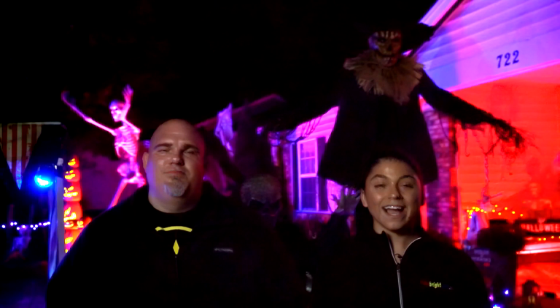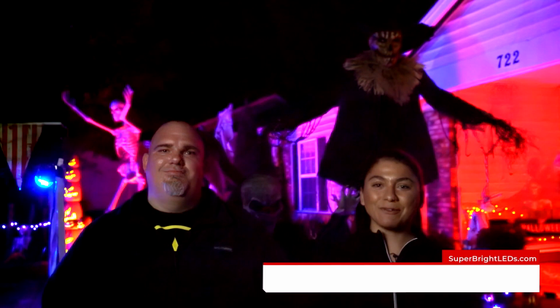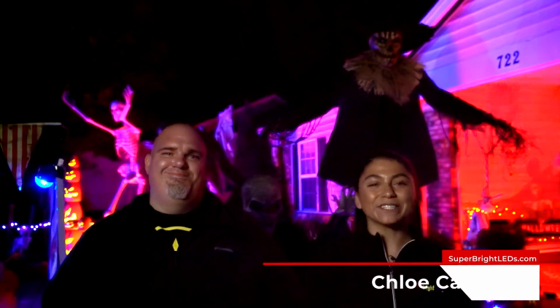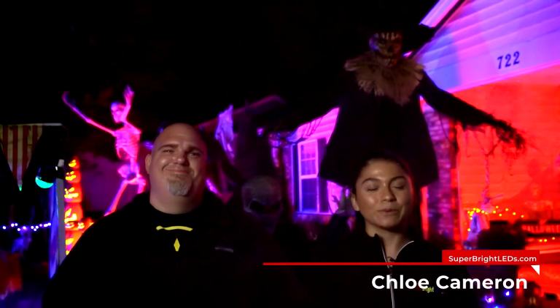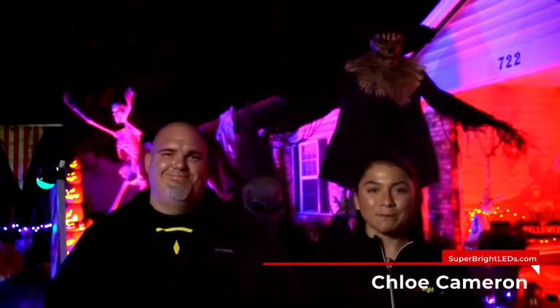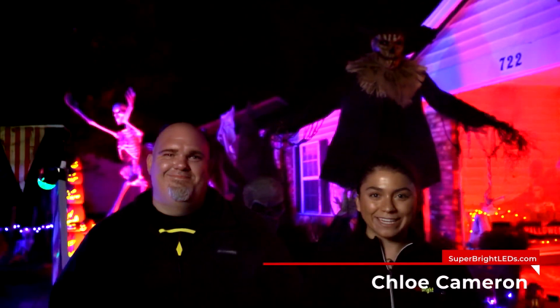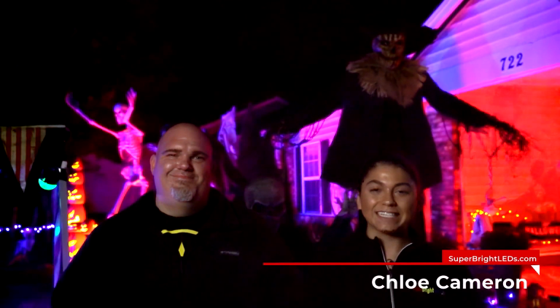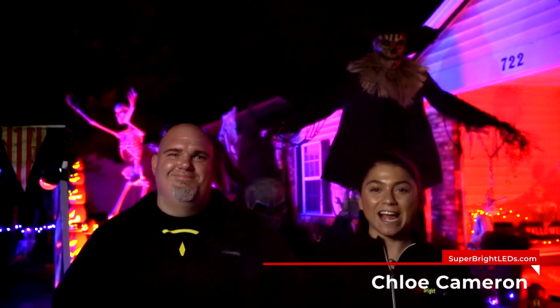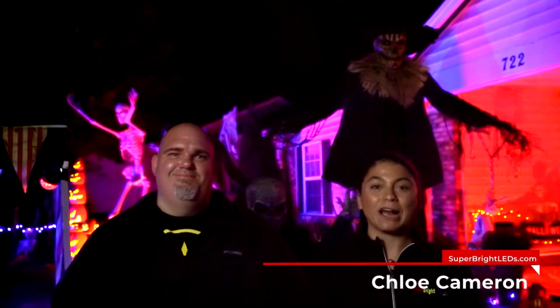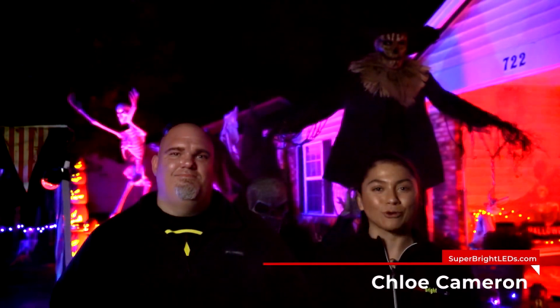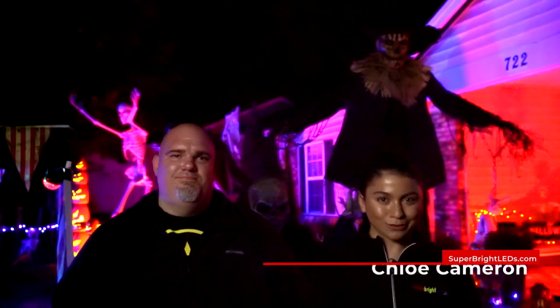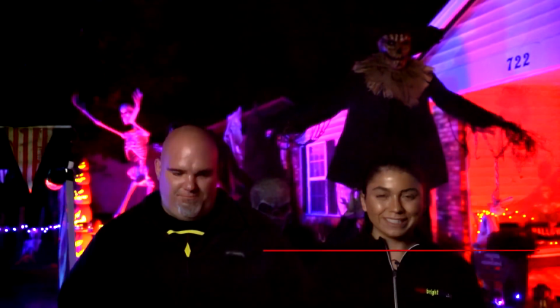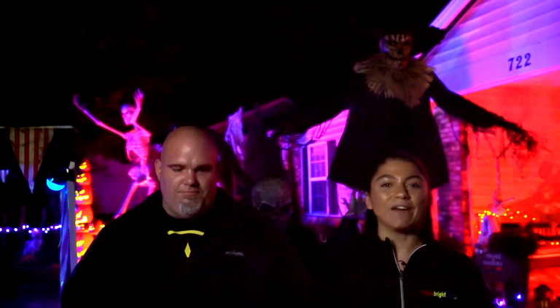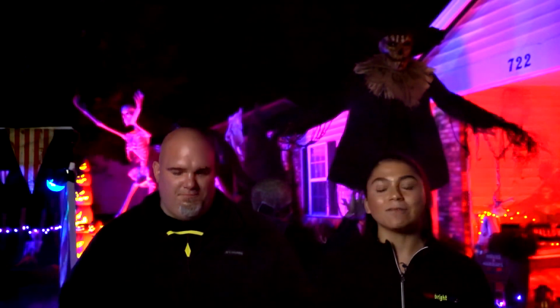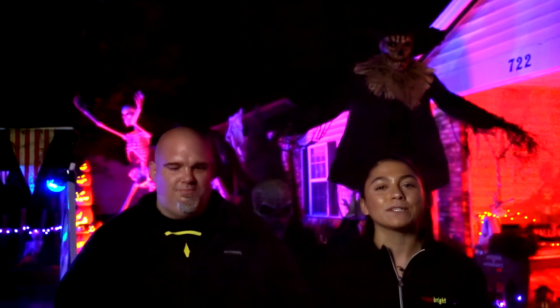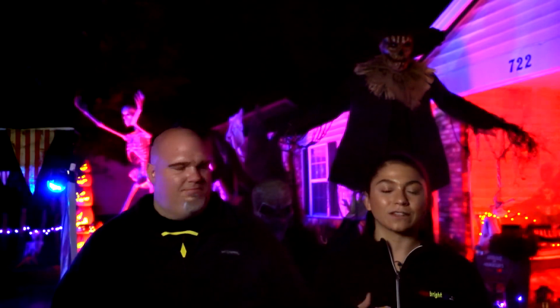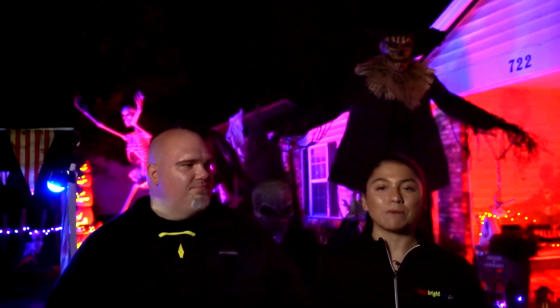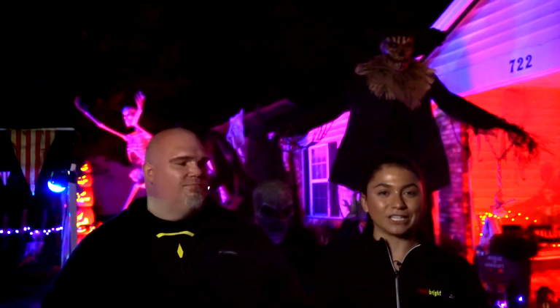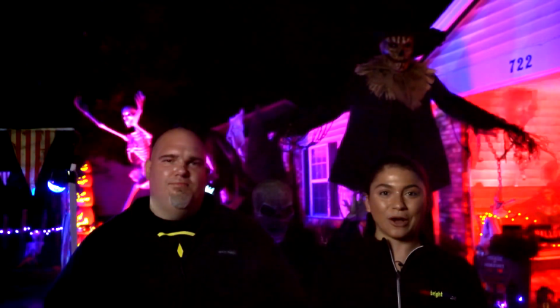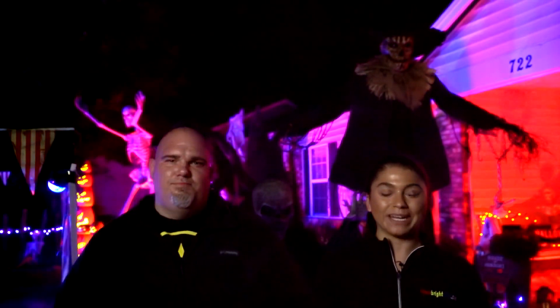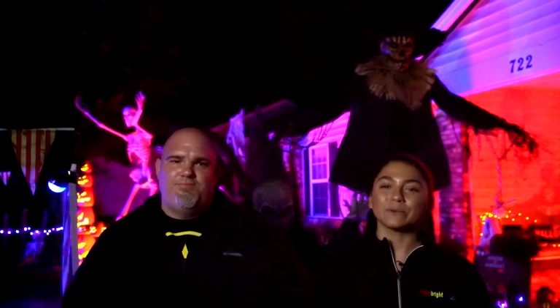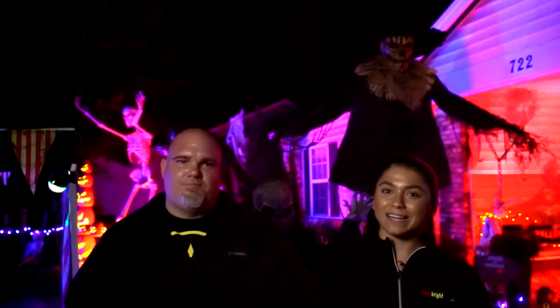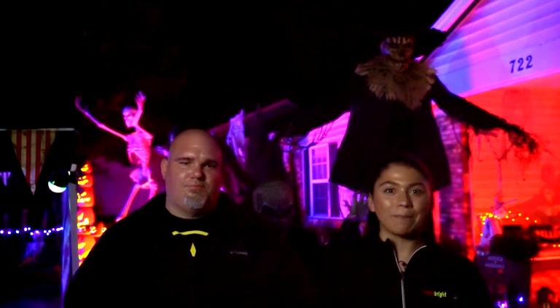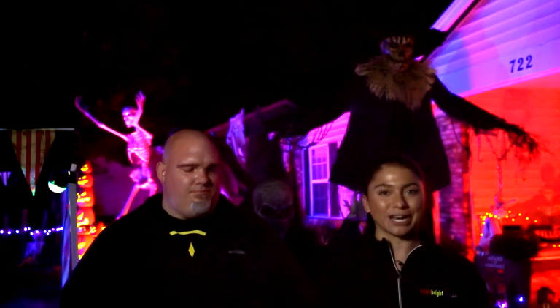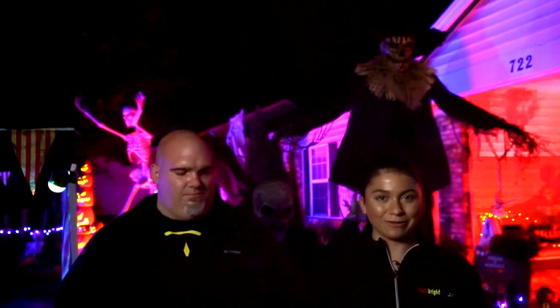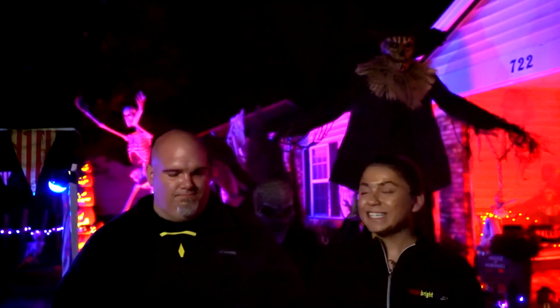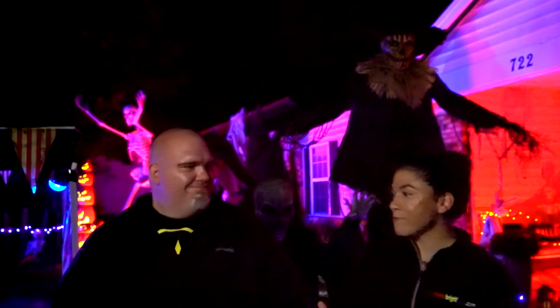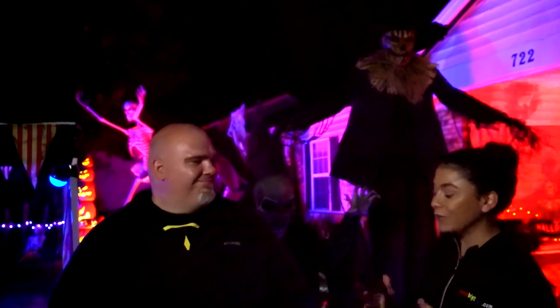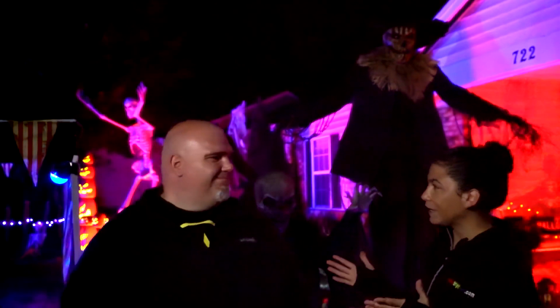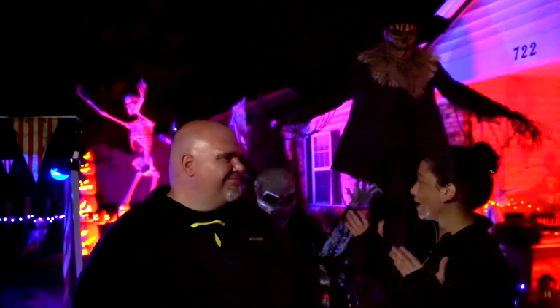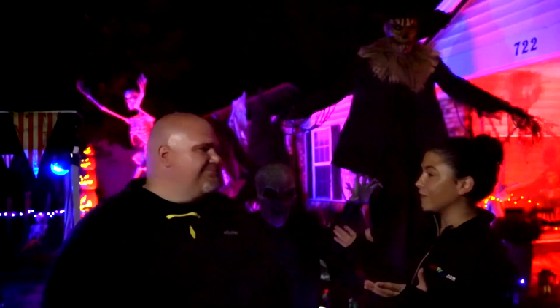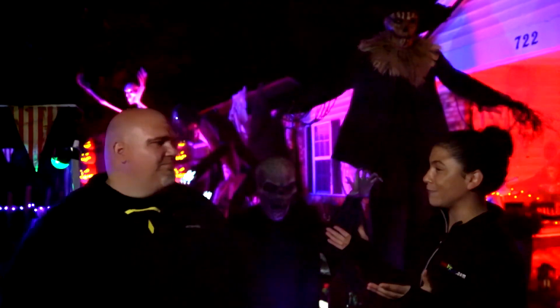Hi everyone, it's Chloe with Super Bright LEDs, and today I am here at the Kruger household. Every year Mike puts together this great presentation for Halloween, so we decided to stop by and check it out. So Mike, can you tell me a little bit about this display?